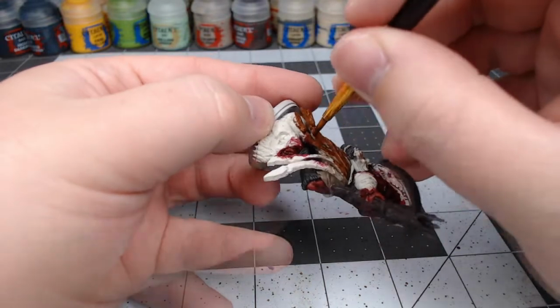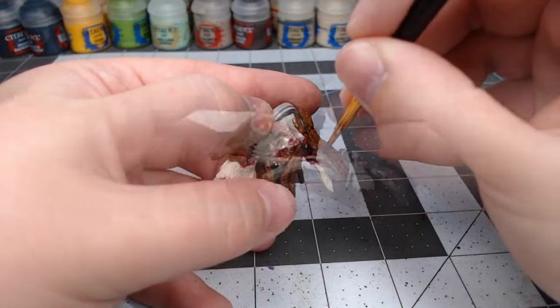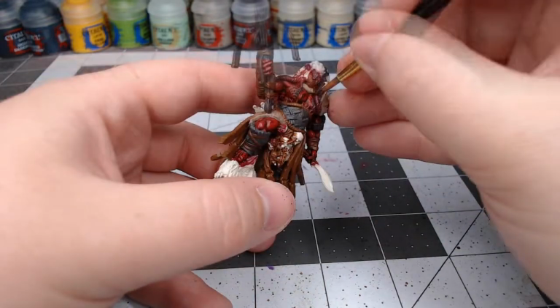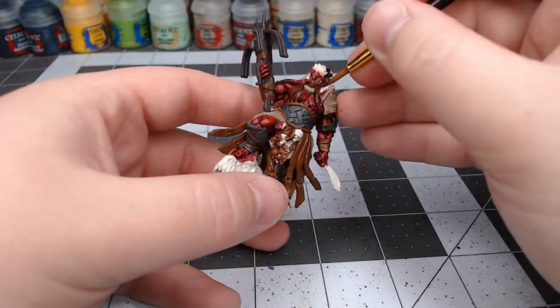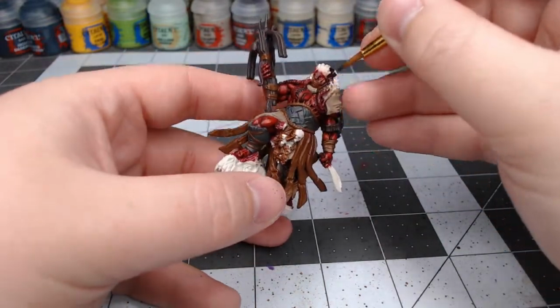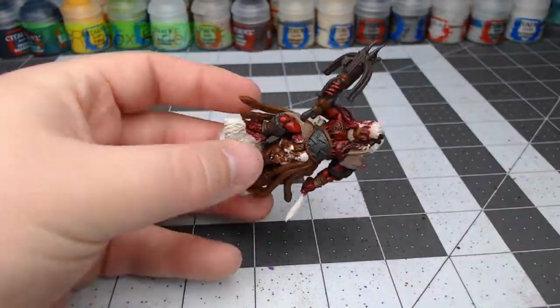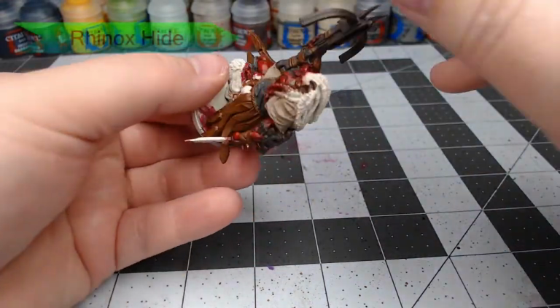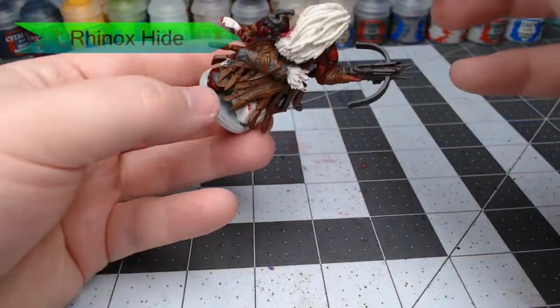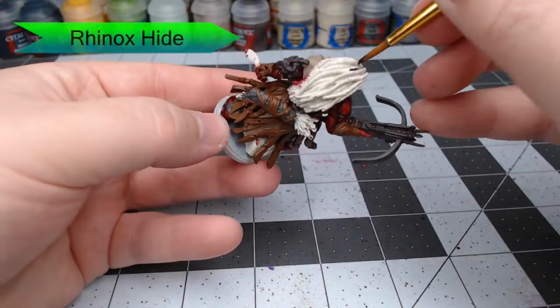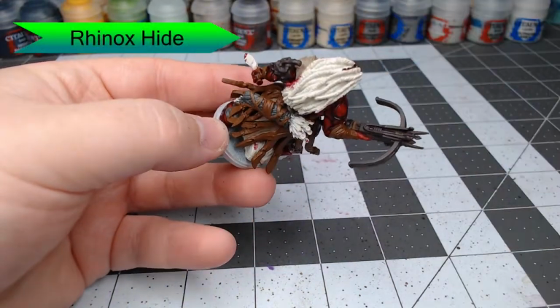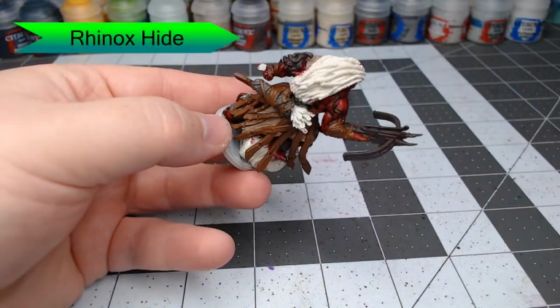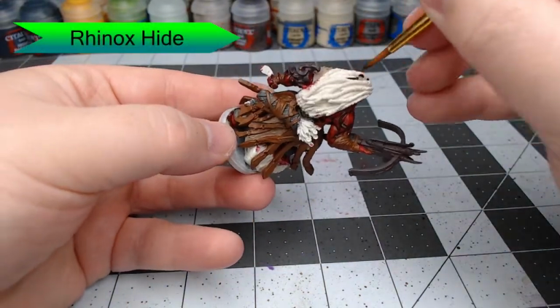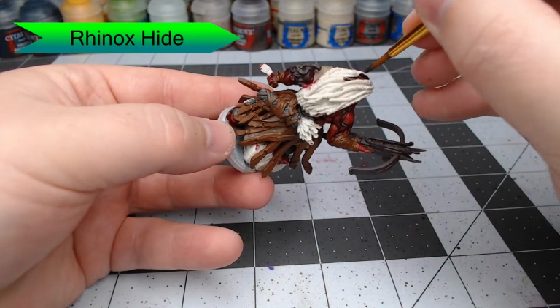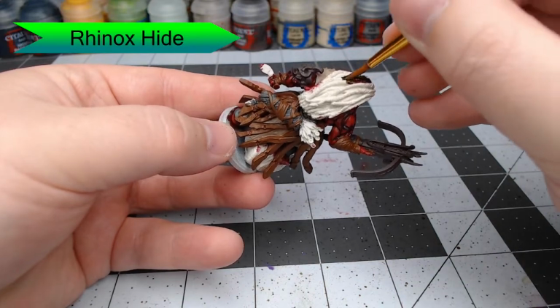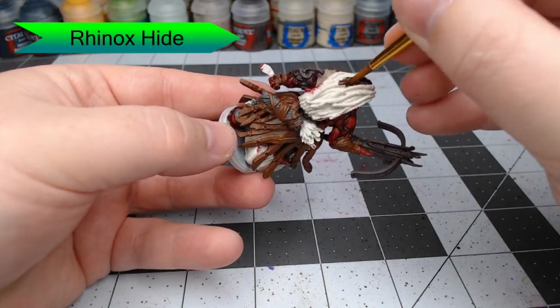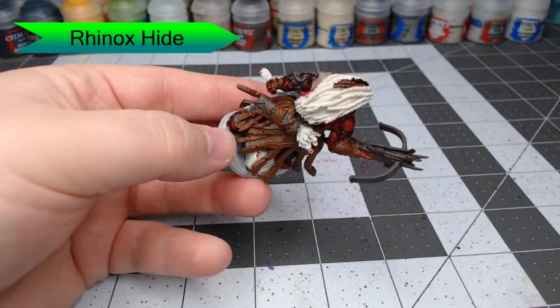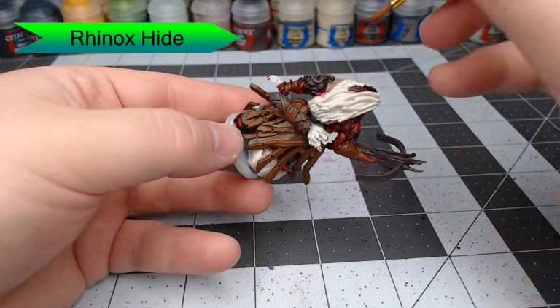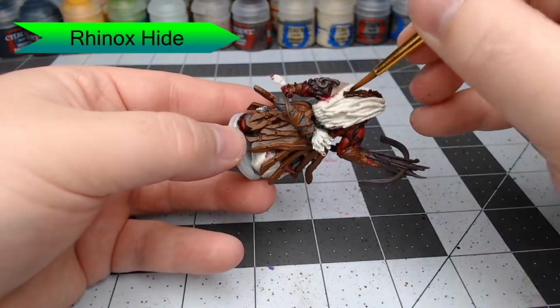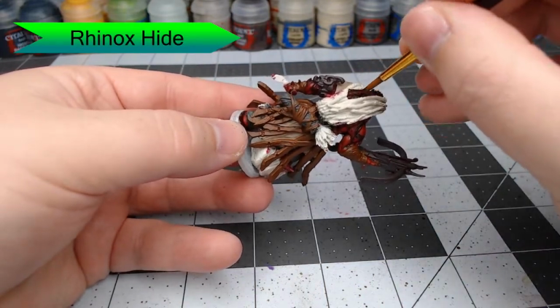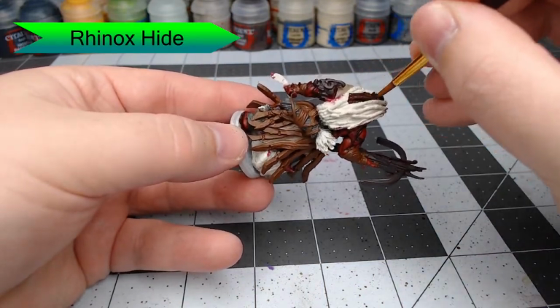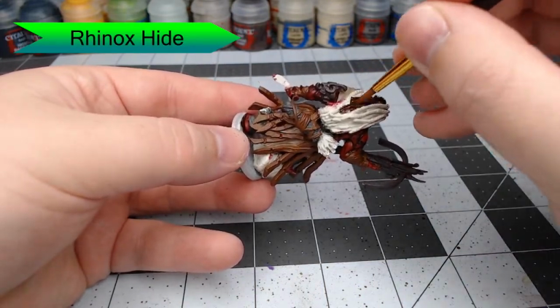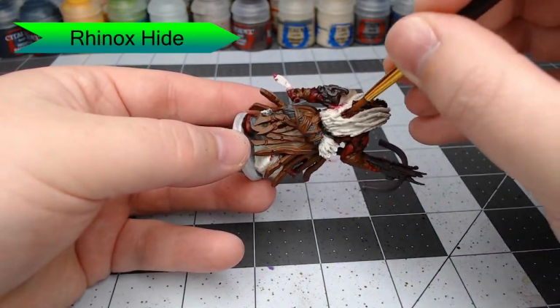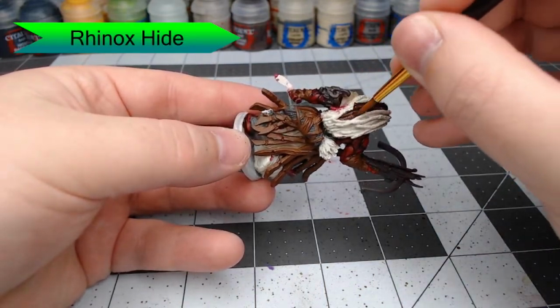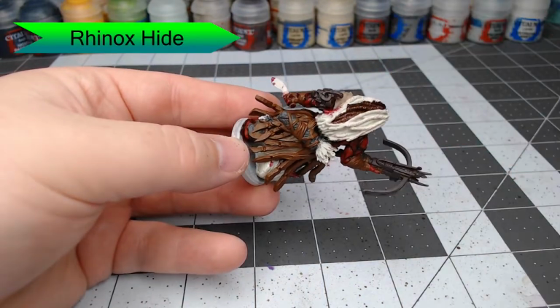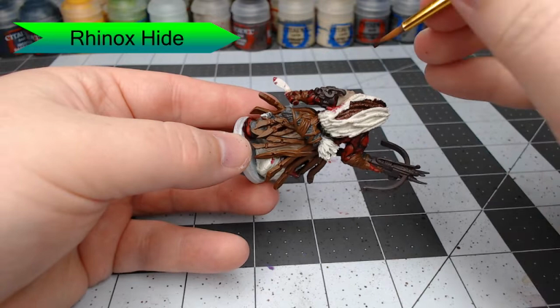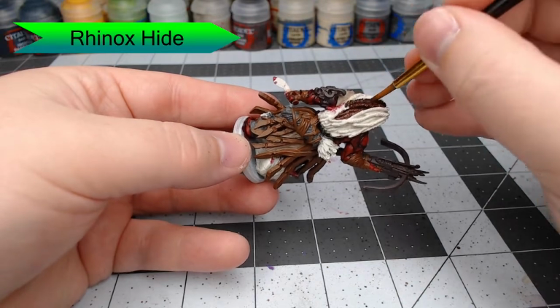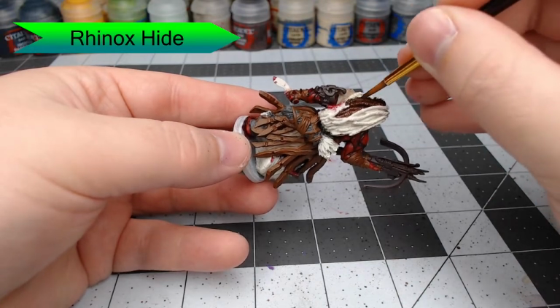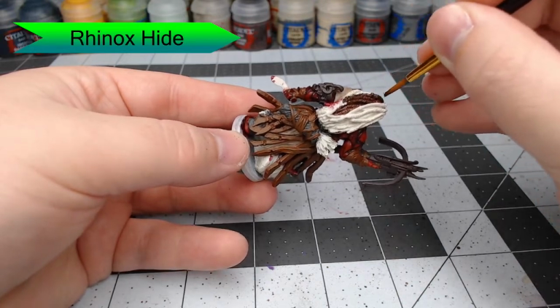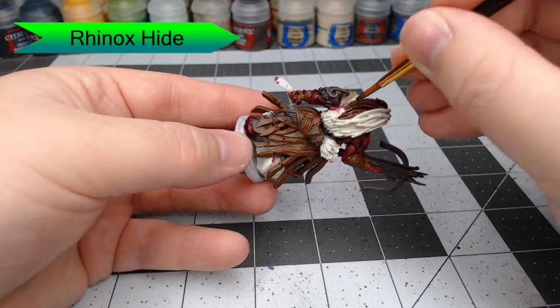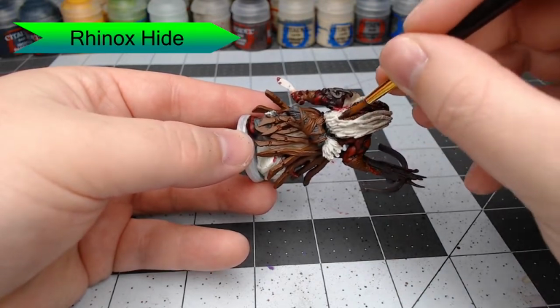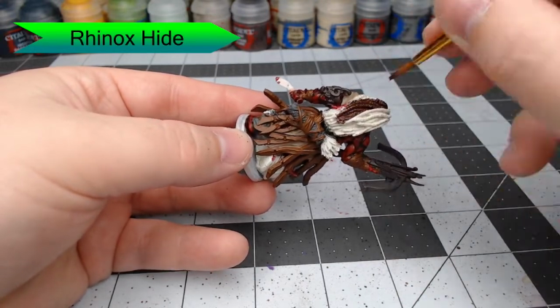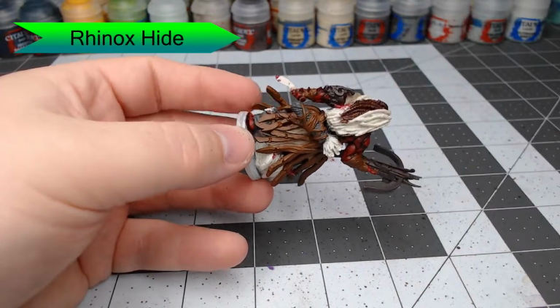Once we're done with that, we're going to take Rhinox Hide and paint this all over his dreadlocks. Because there's a white base under this paint, it will take two coats to get it as dark as we want — the first coat is going to appear a little too light.